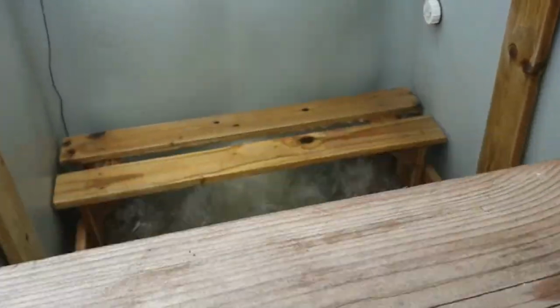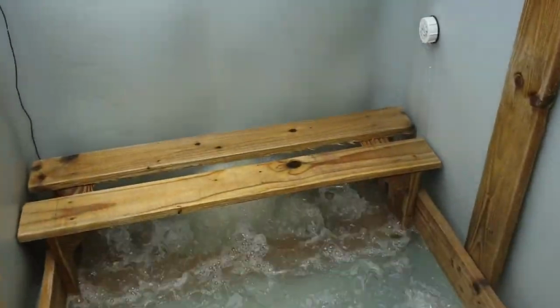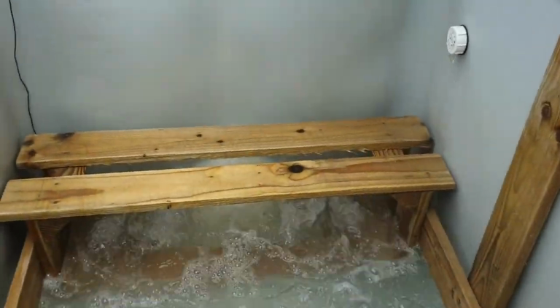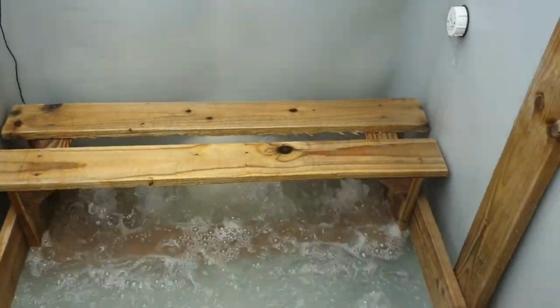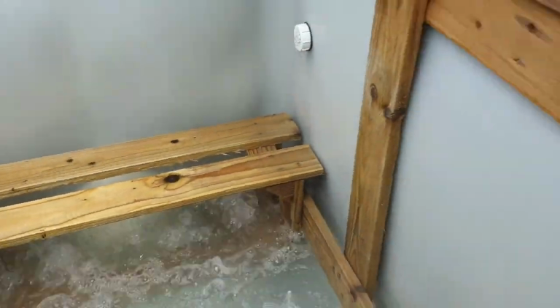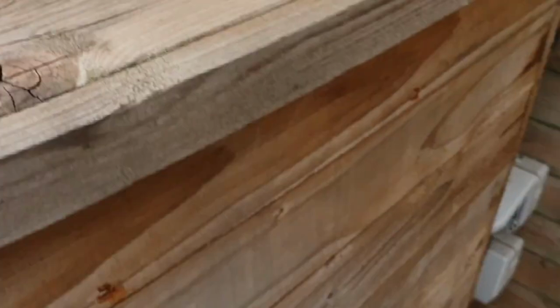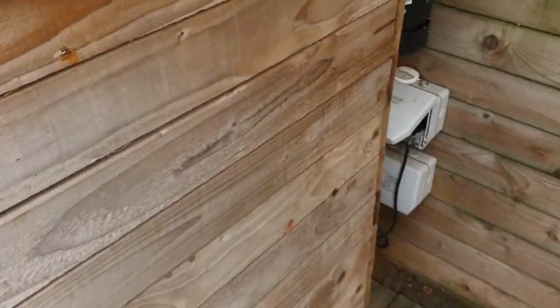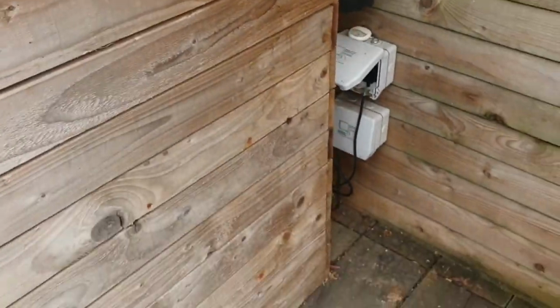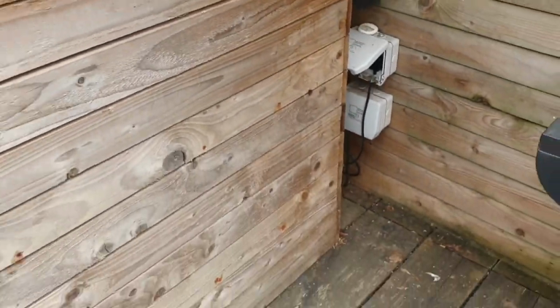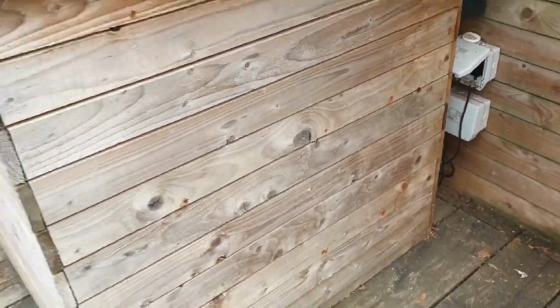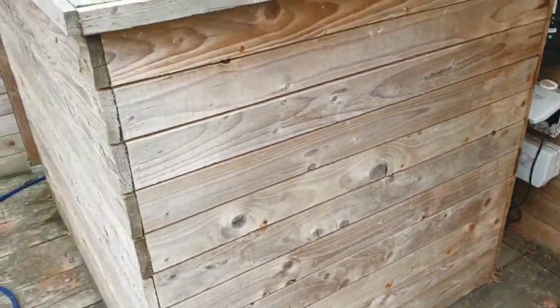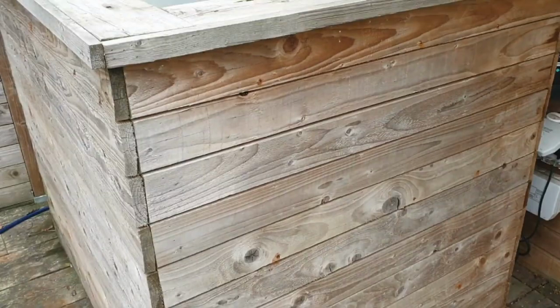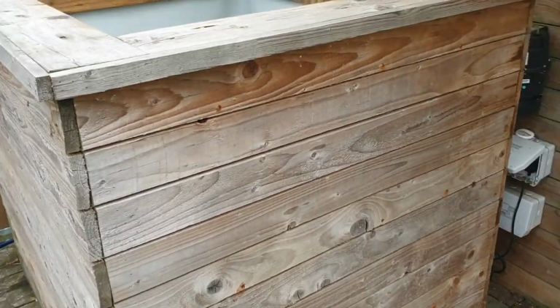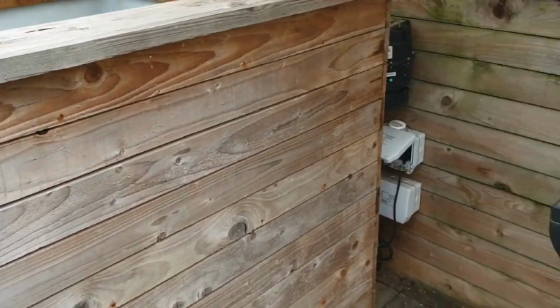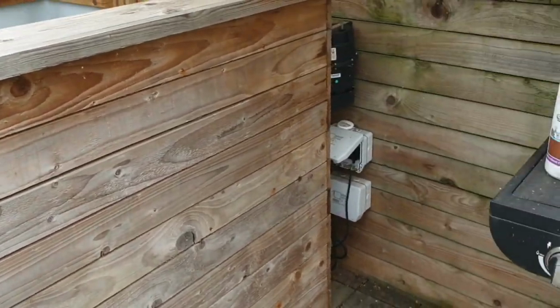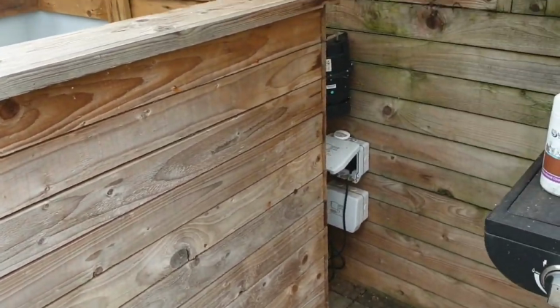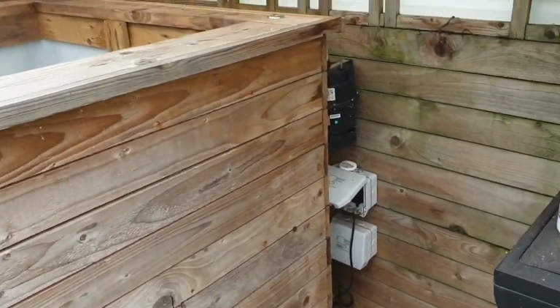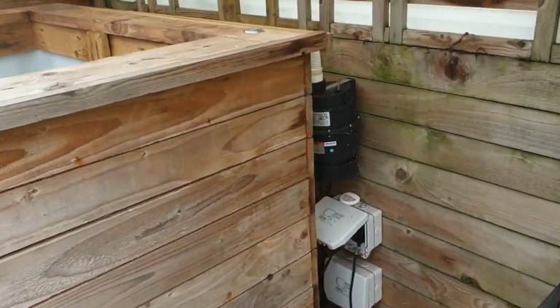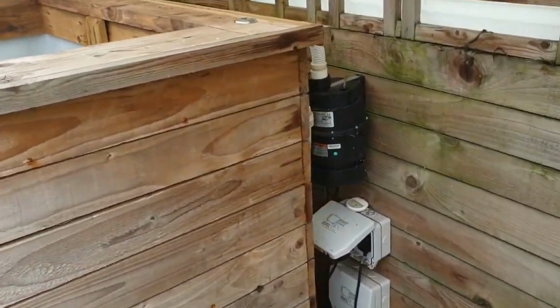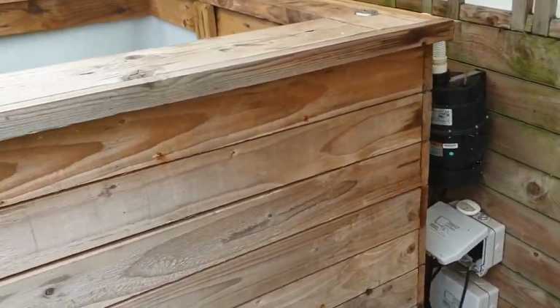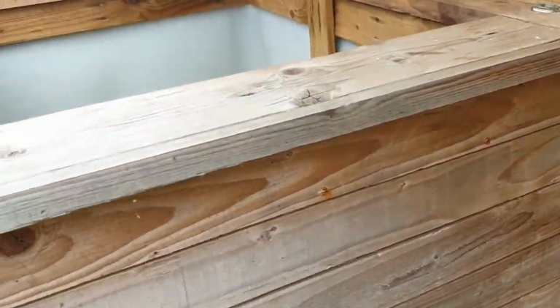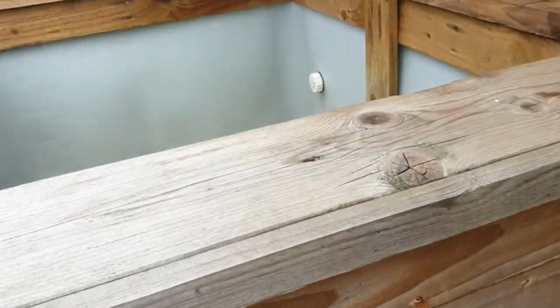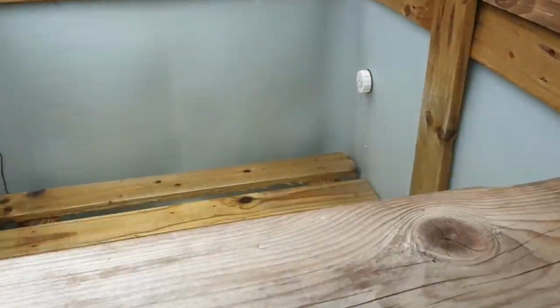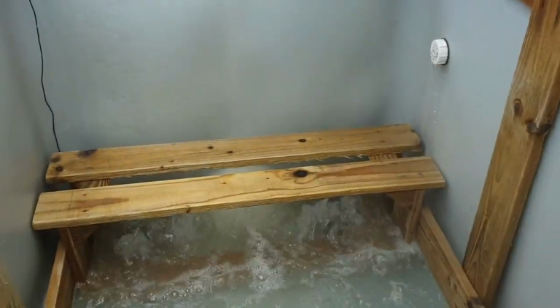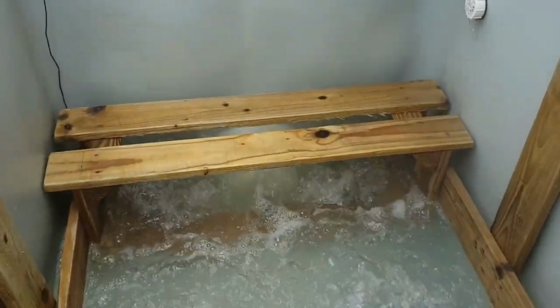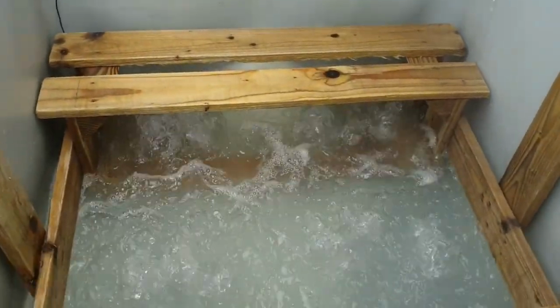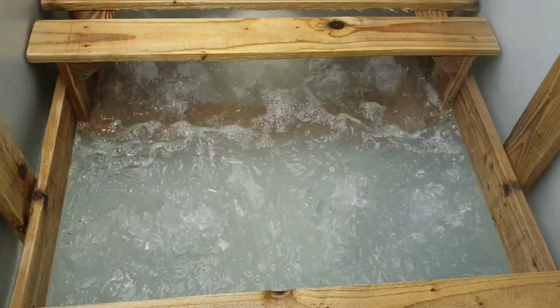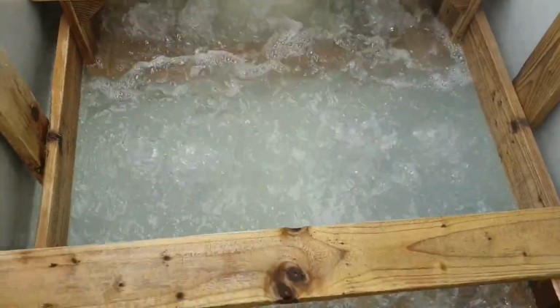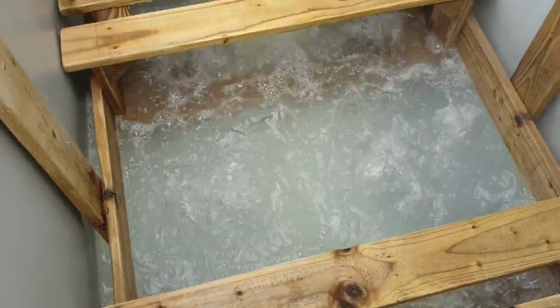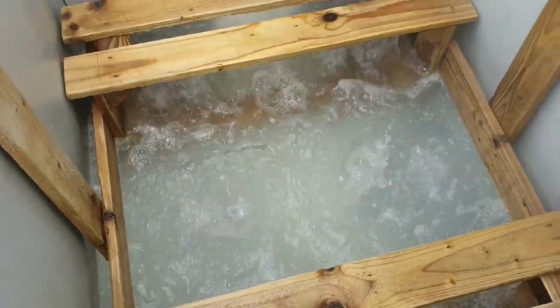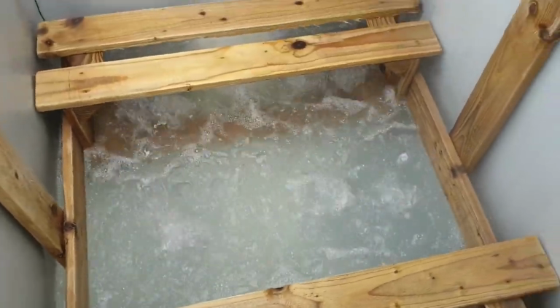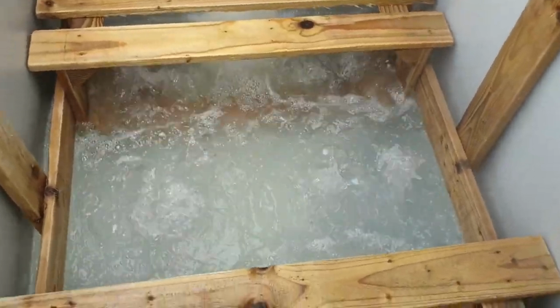The blower is on at the moment — as you can see, it's not very loud really for a blower. I'm going to conceal it one day when I get around to it.